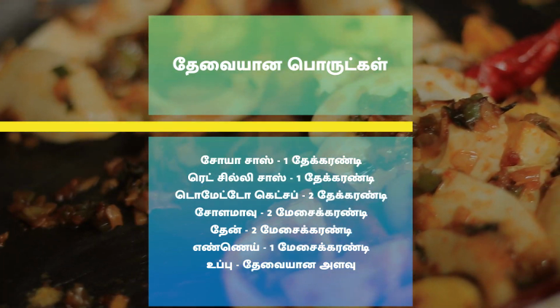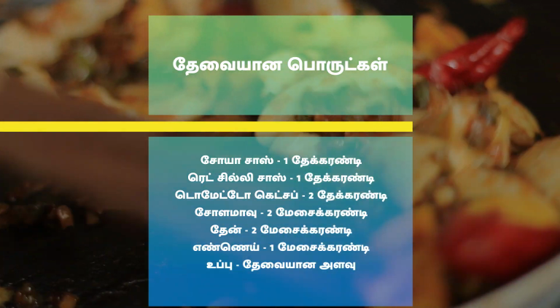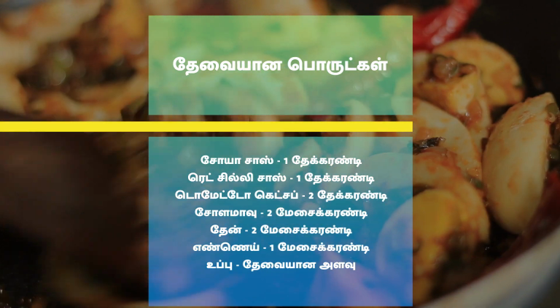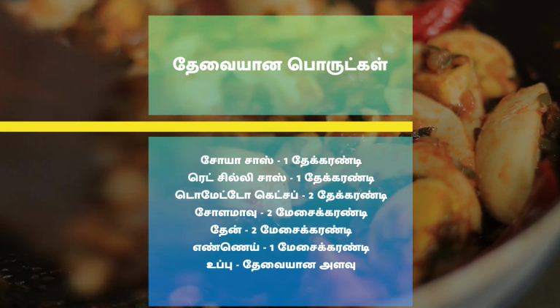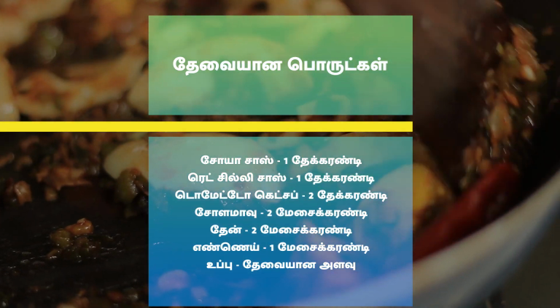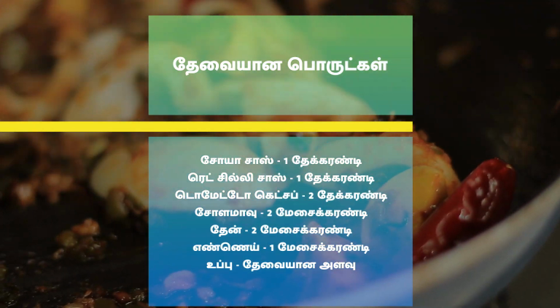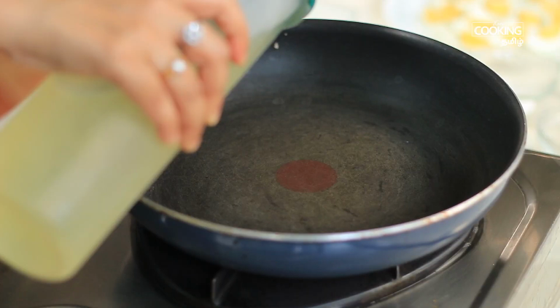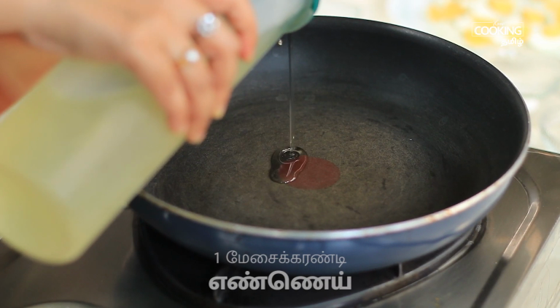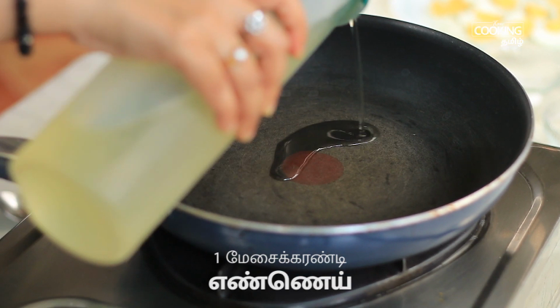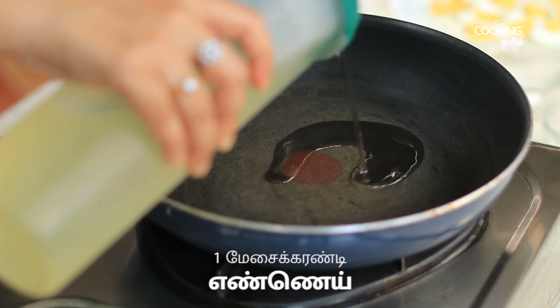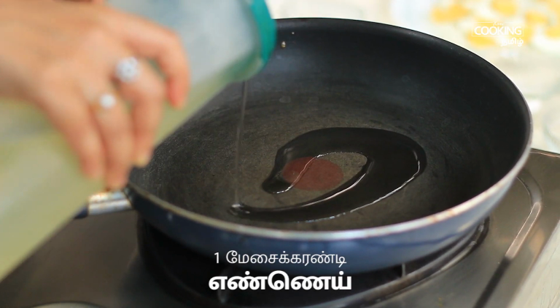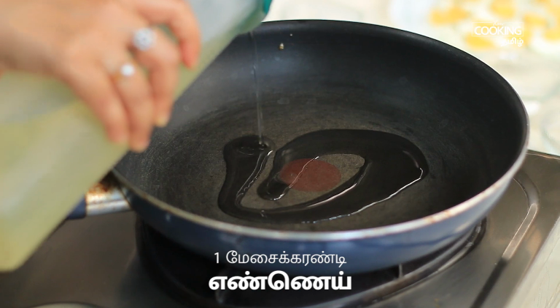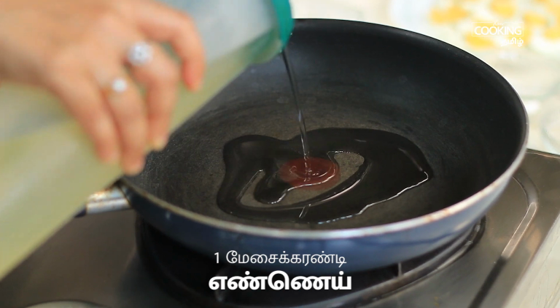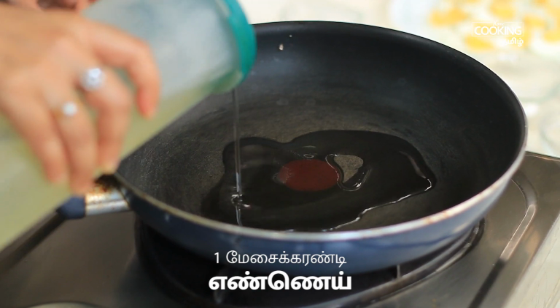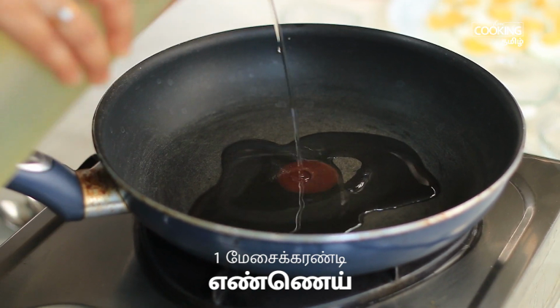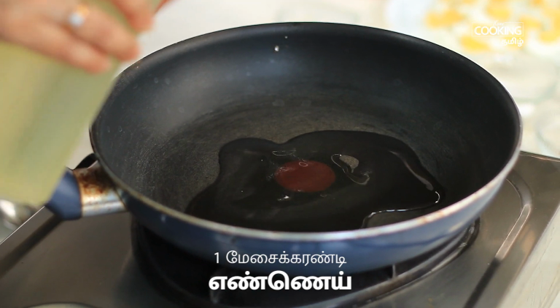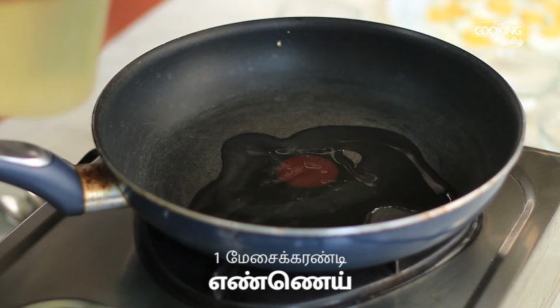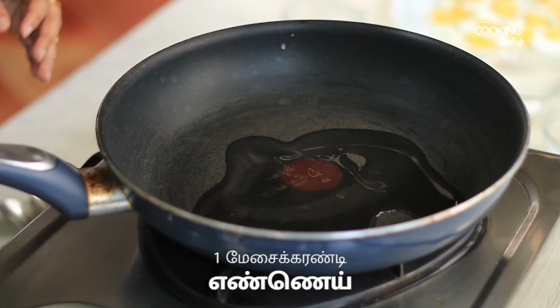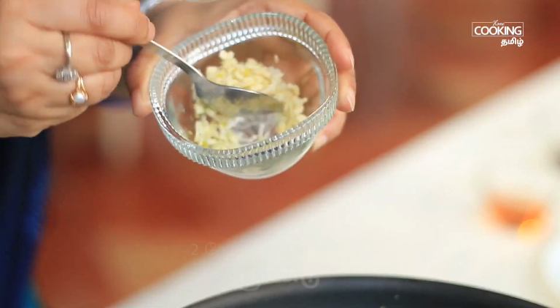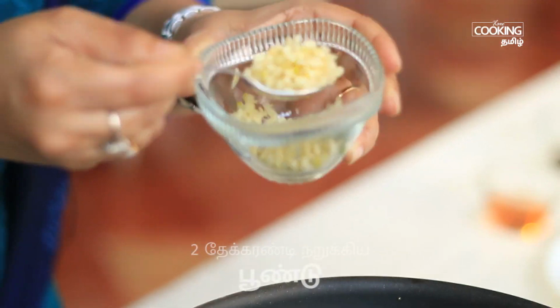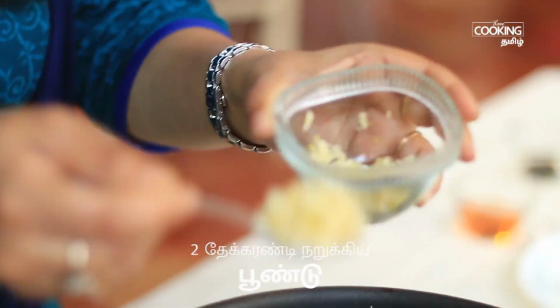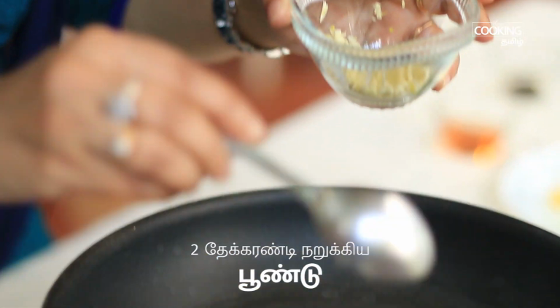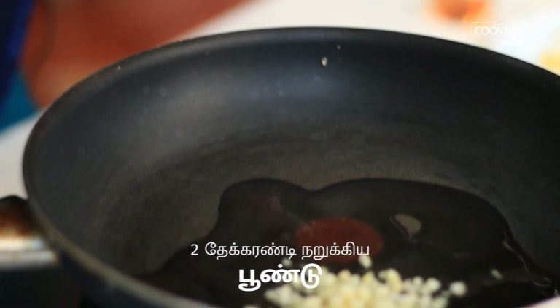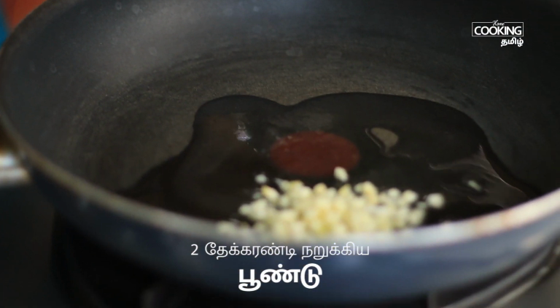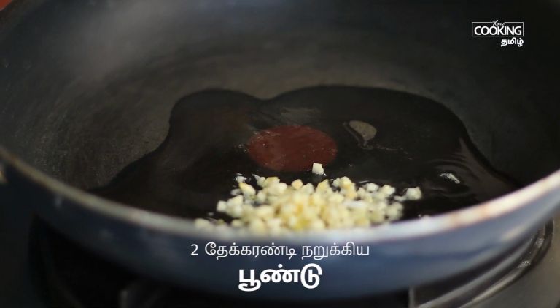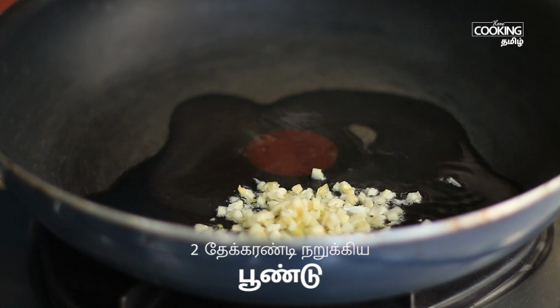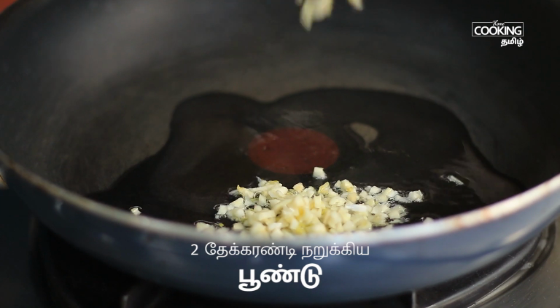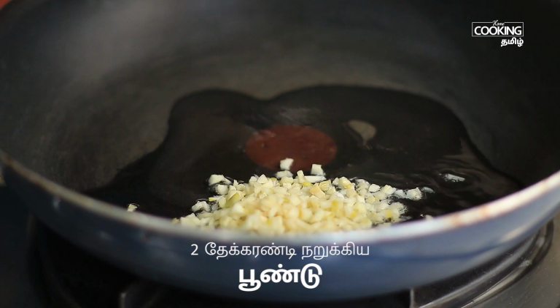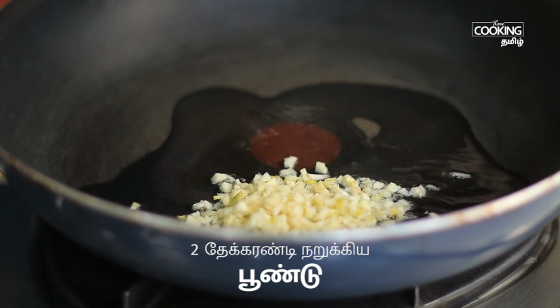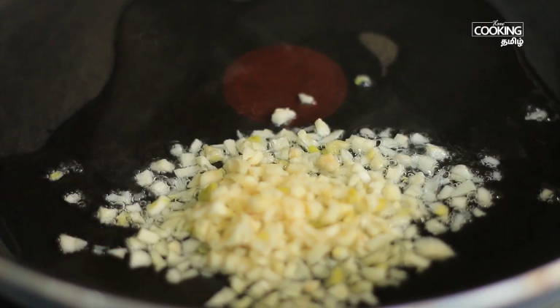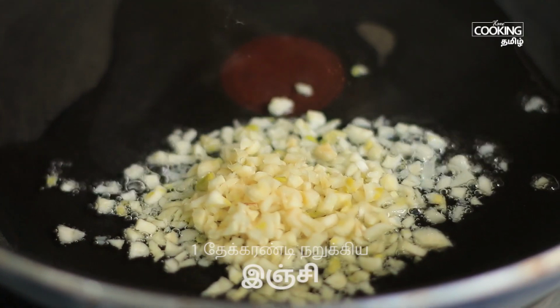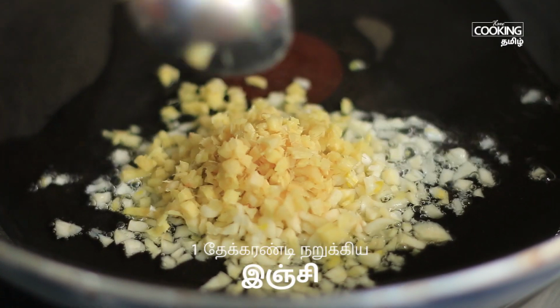In a sweet and spicy egg recipe, add 1 teaspoon of ginger.